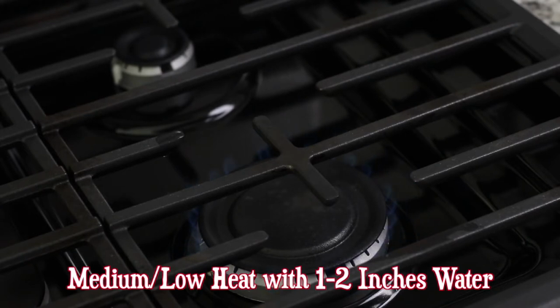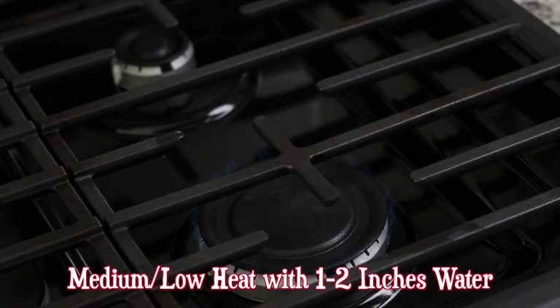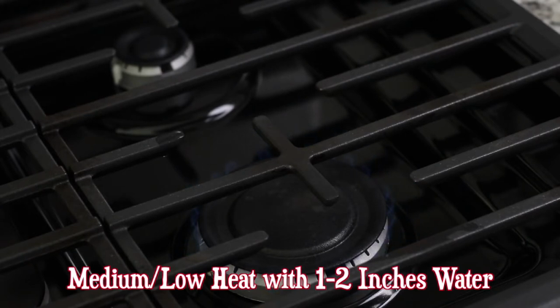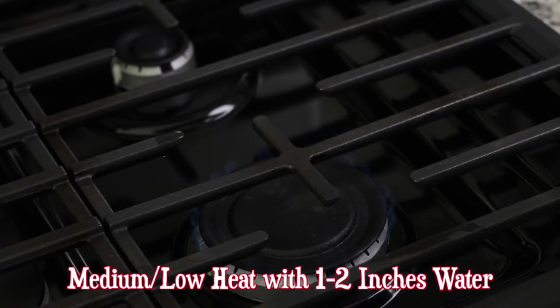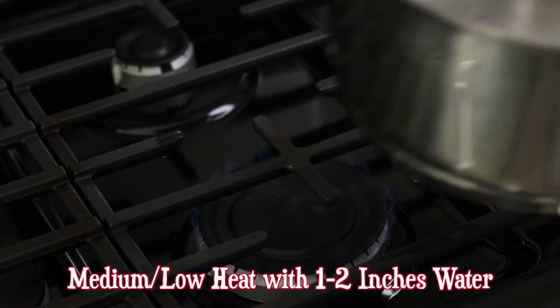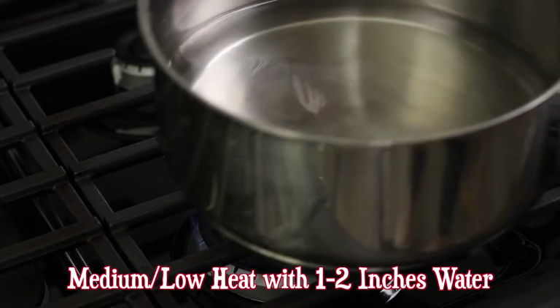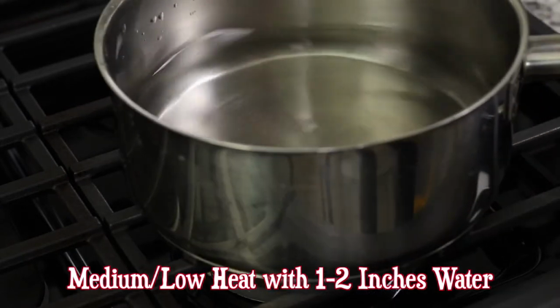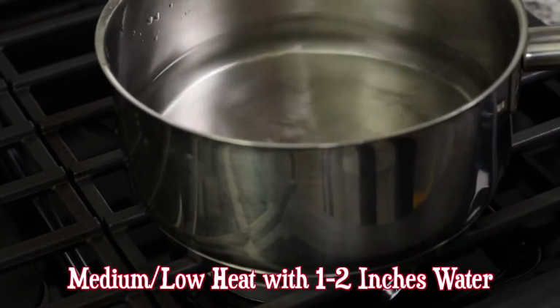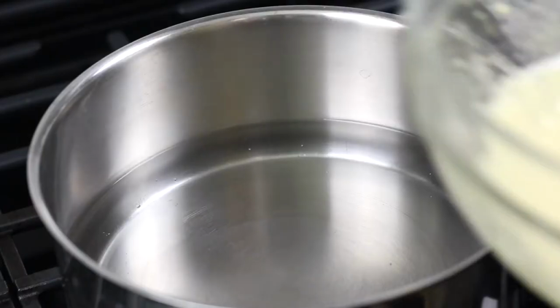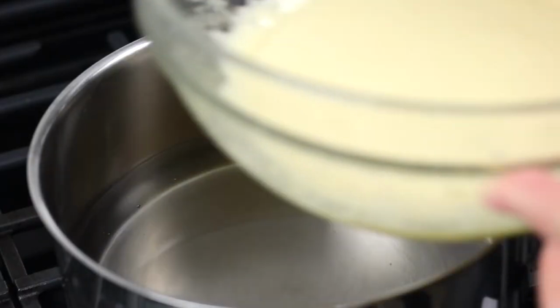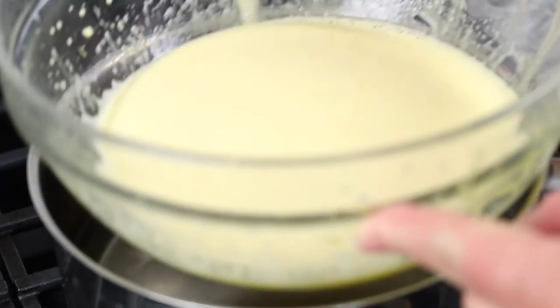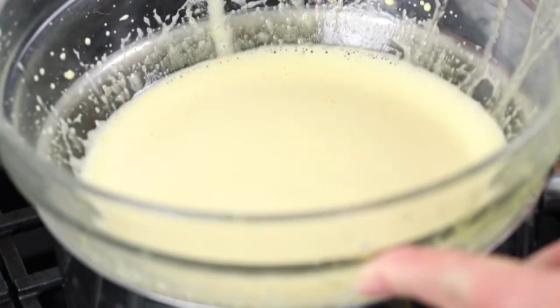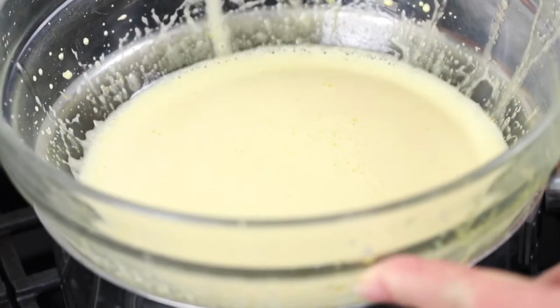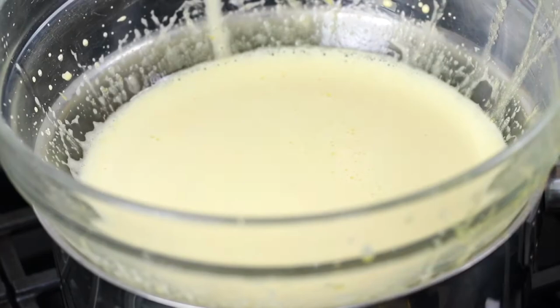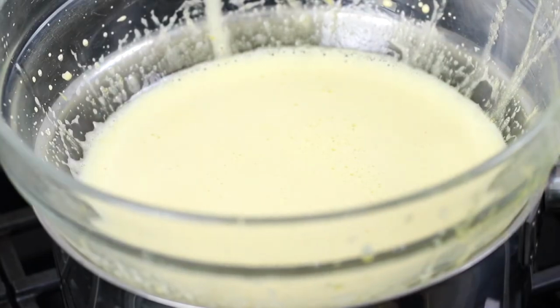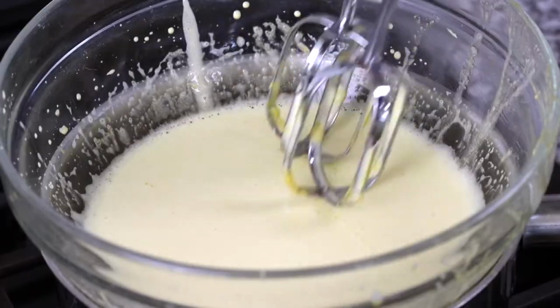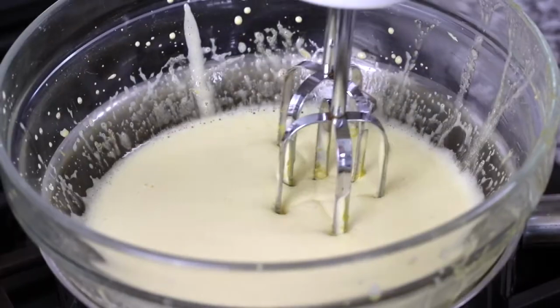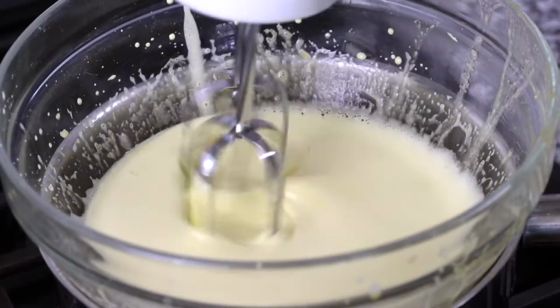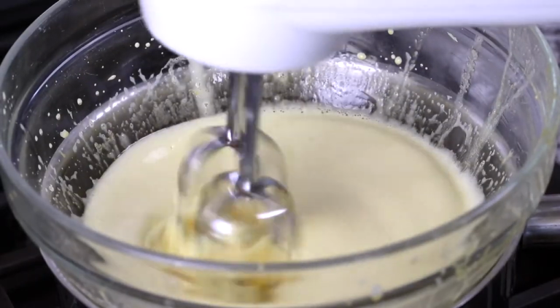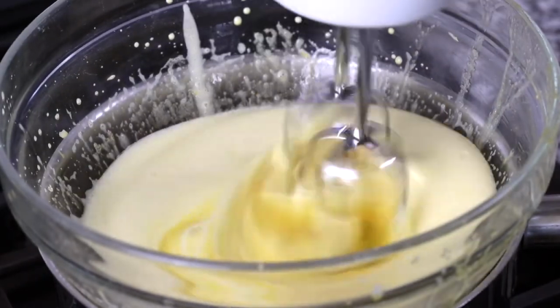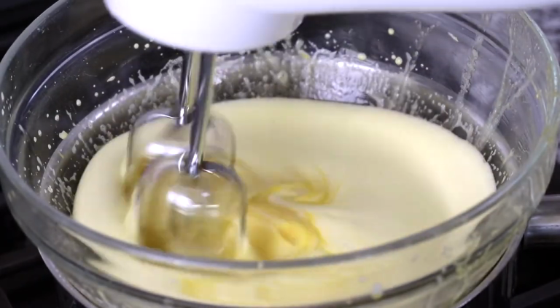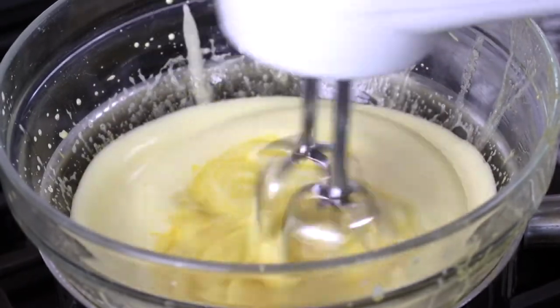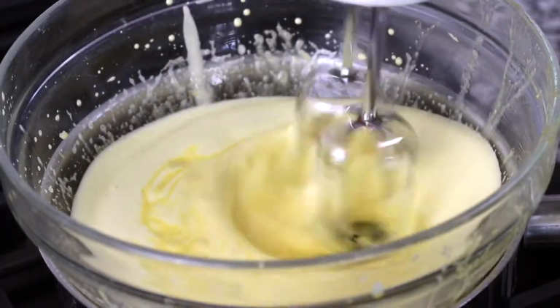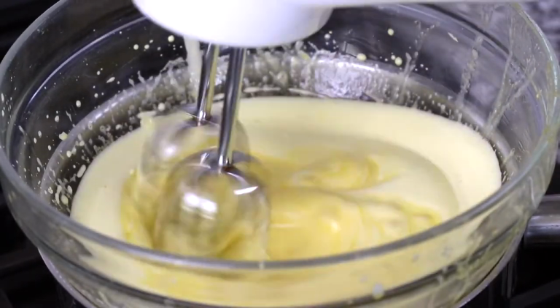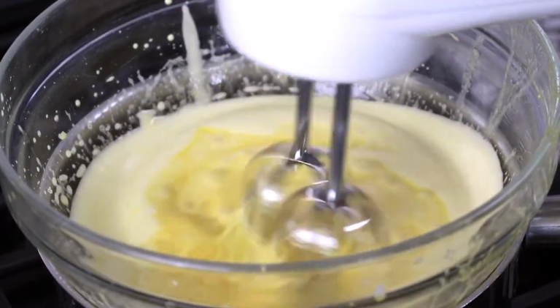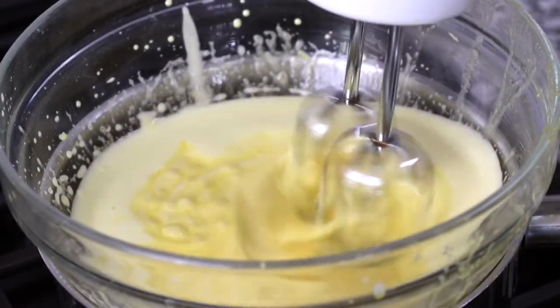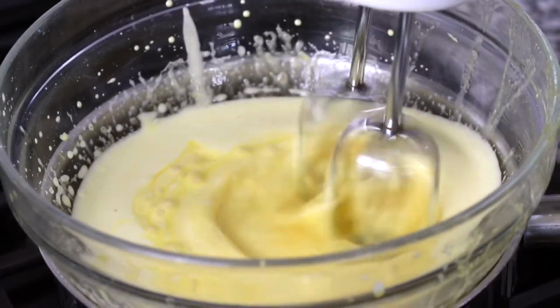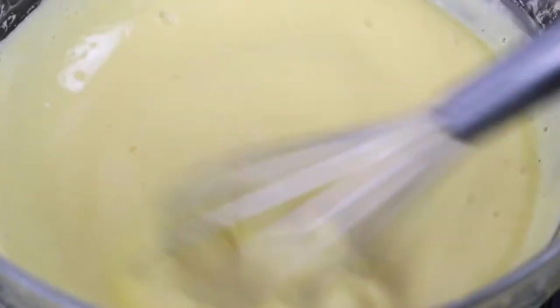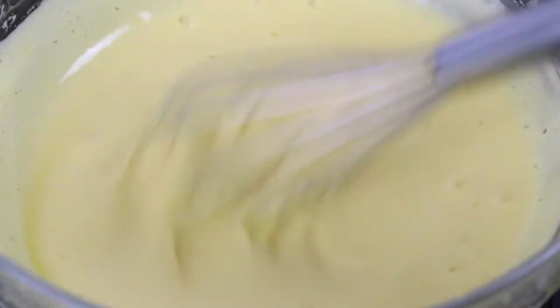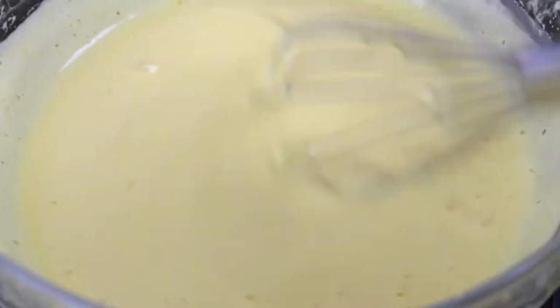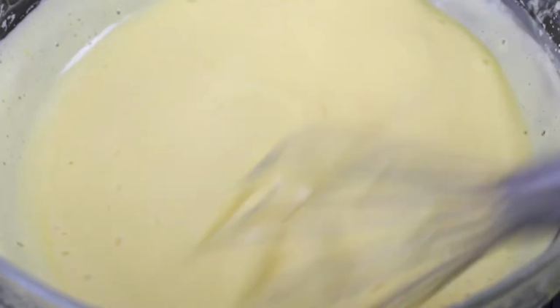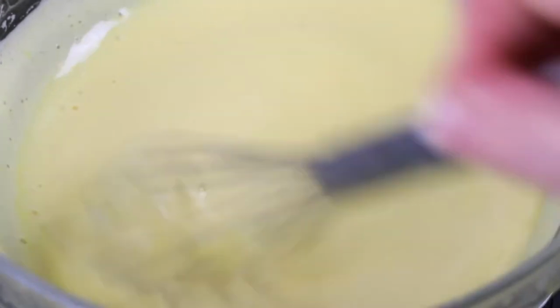To a medium saucepan, add approximately one and a half inches of water and bring to a low simmer. Place a heatproof bowl on top of the saucepan and whisk or beat with a hand mixer while the custard cooks.